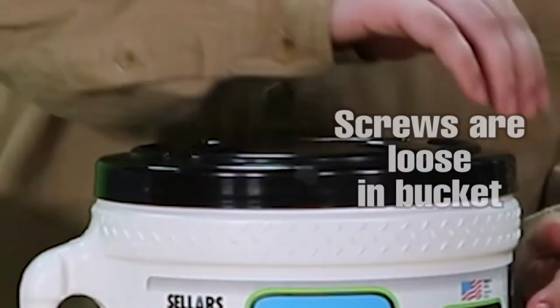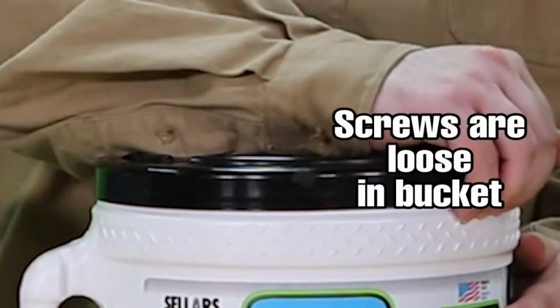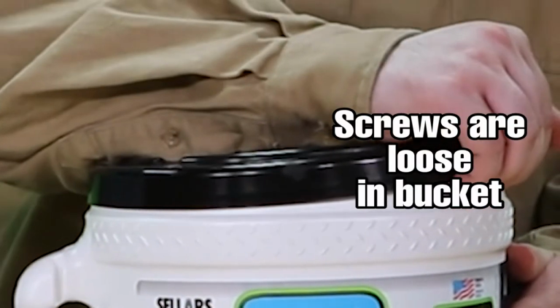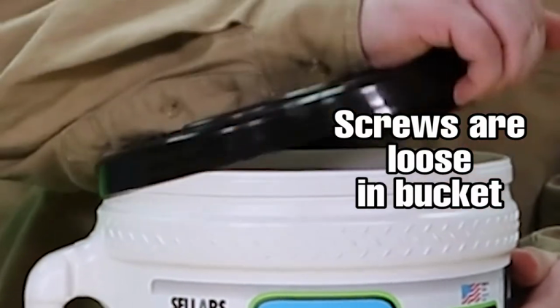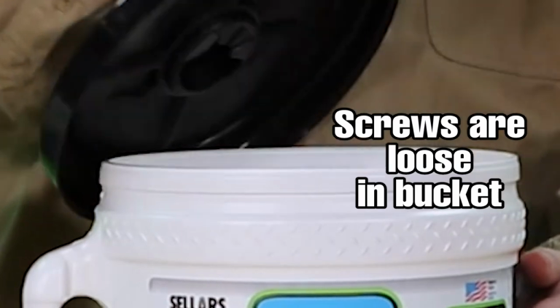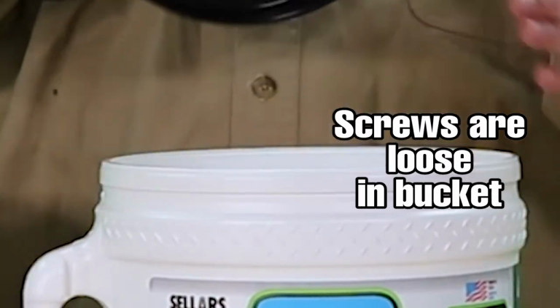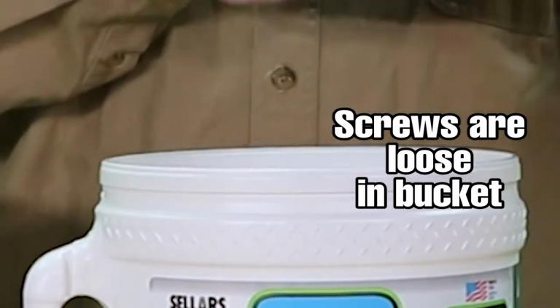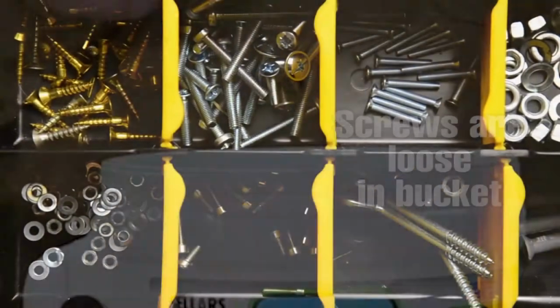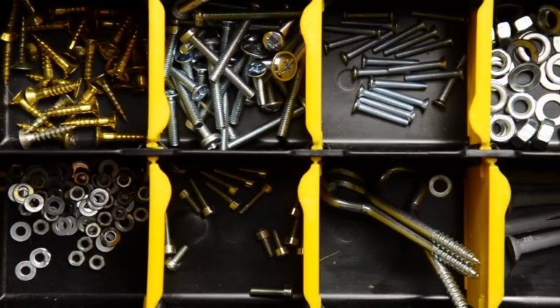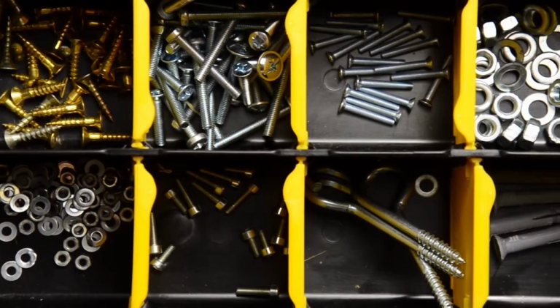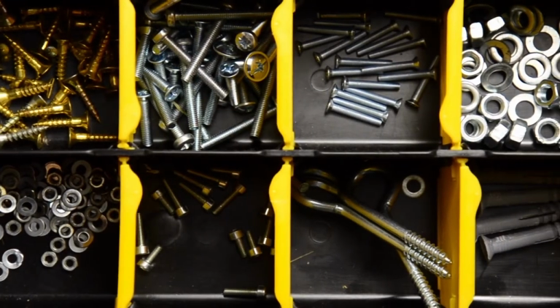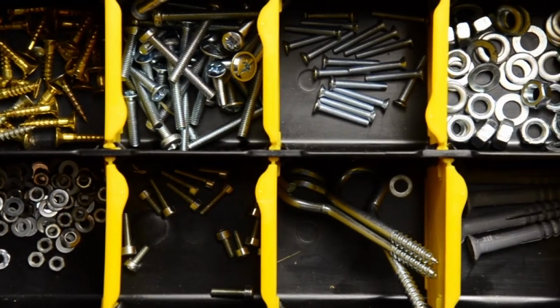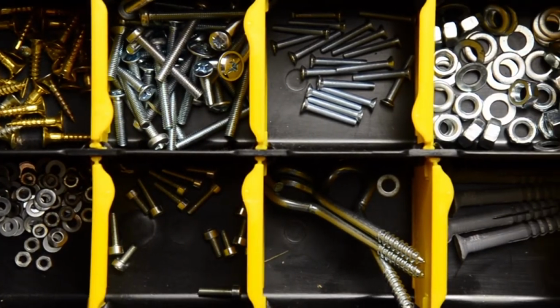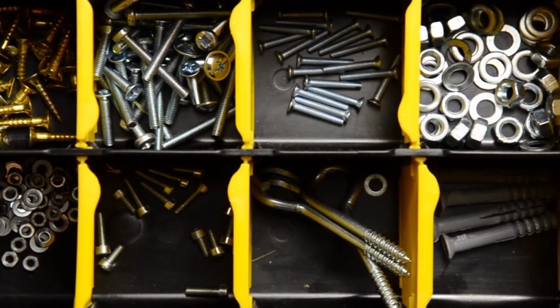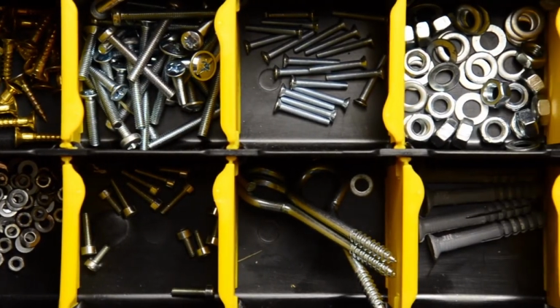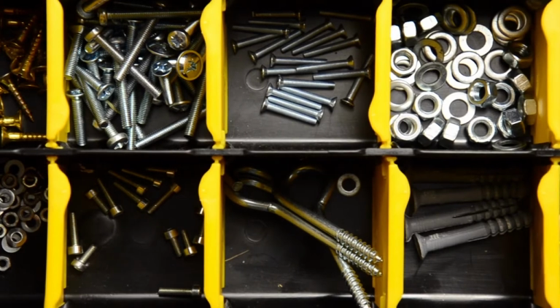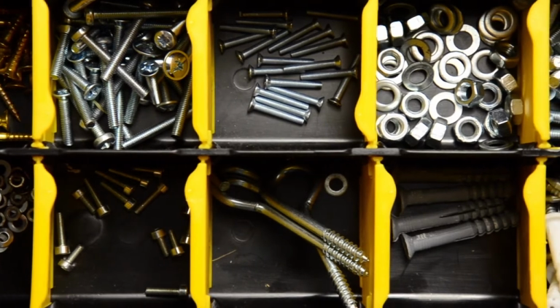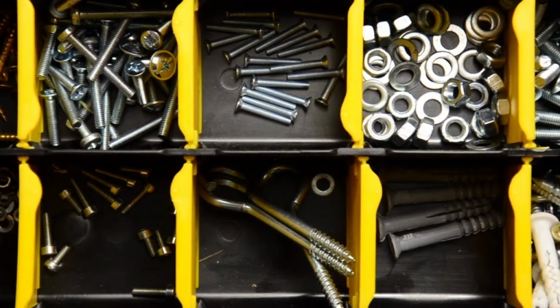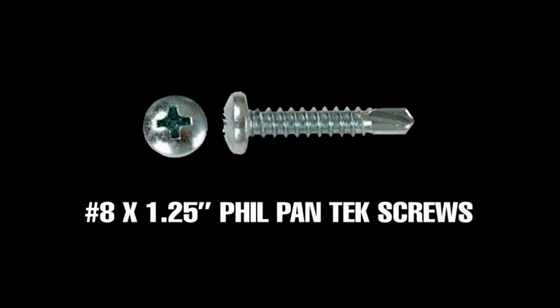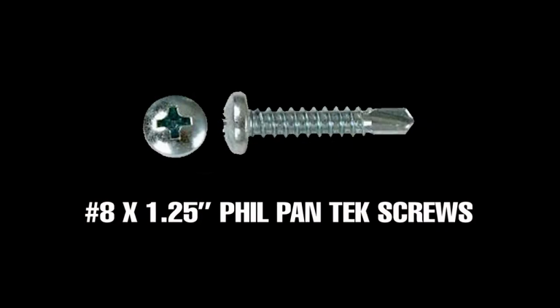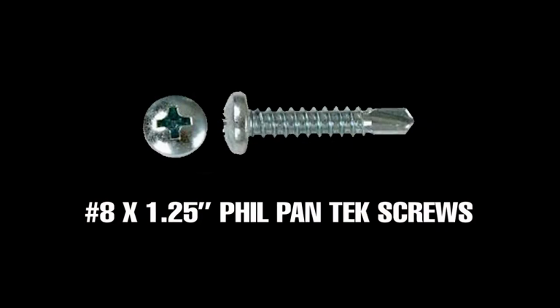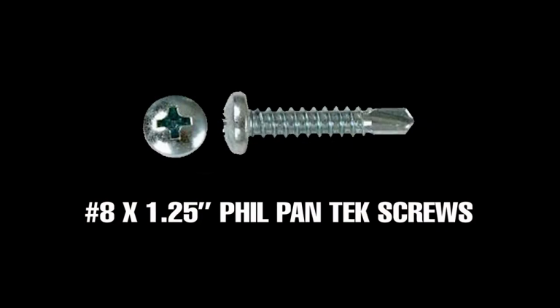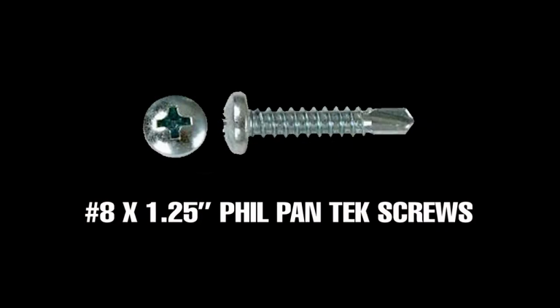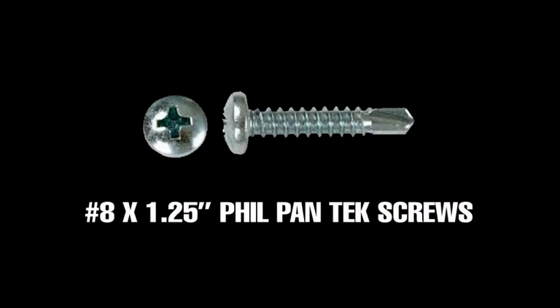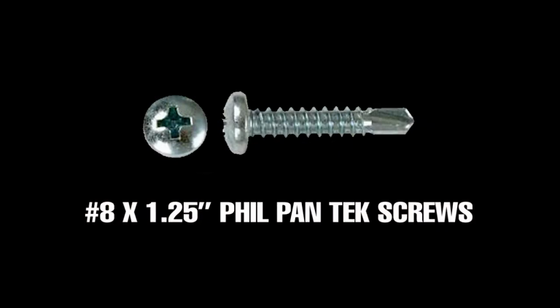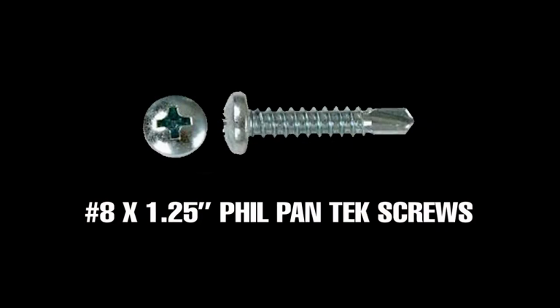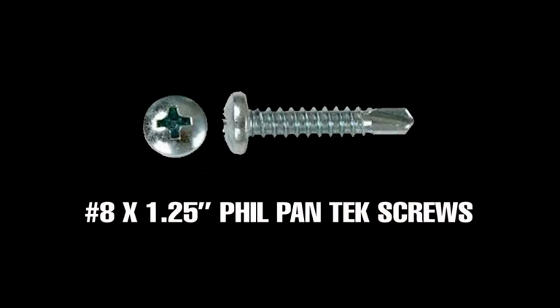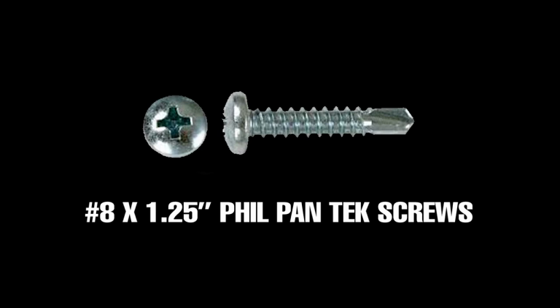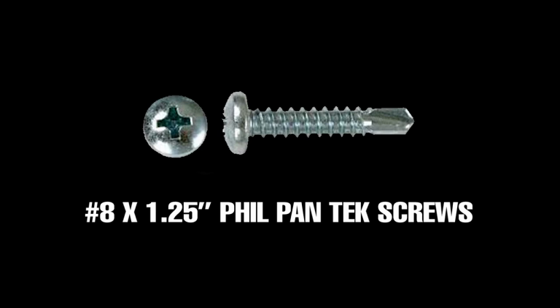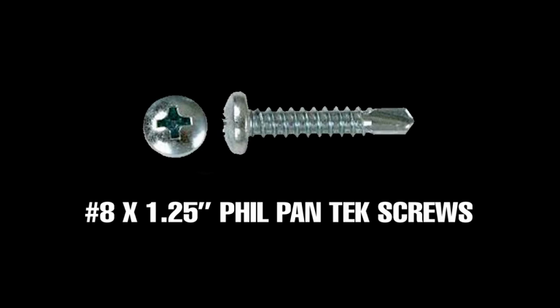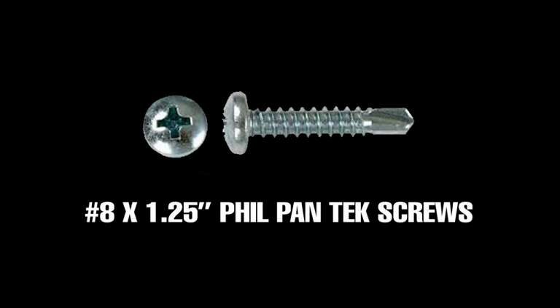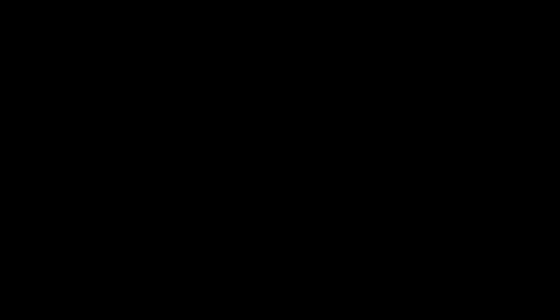The screws can be found inside your bucket by removing the lid. You can also use your own mounting screws if you prefer. If you're using your own screws, the provided screws are number eight by 1.25 inch Phil-pantek screws for purposes of comparison.